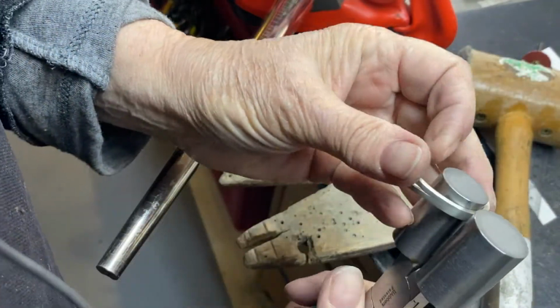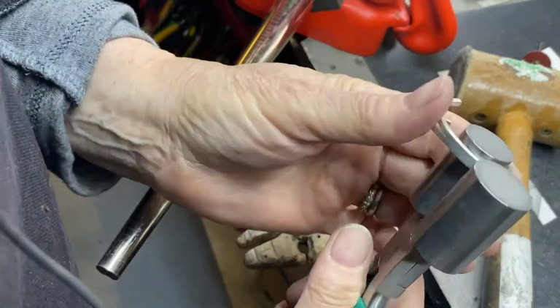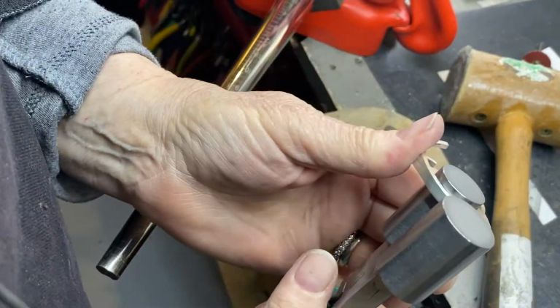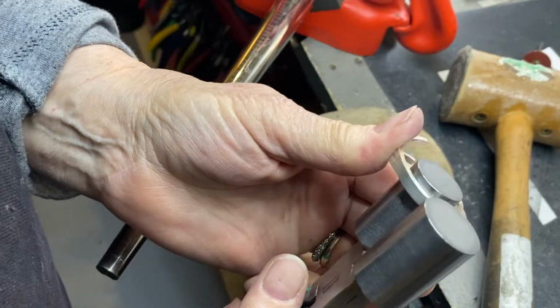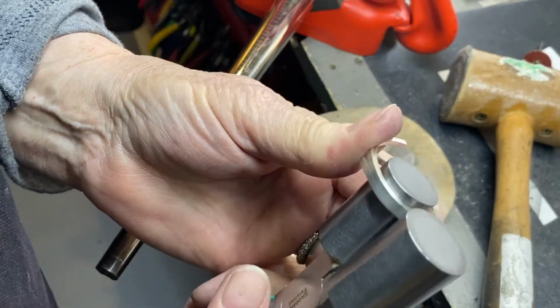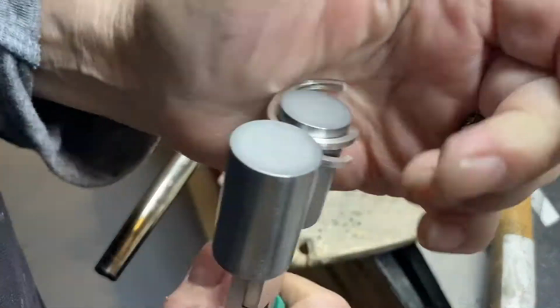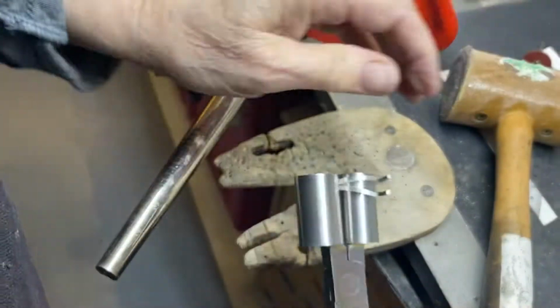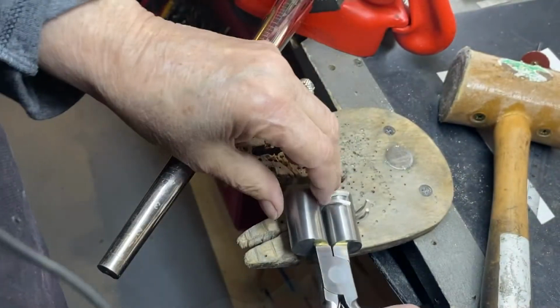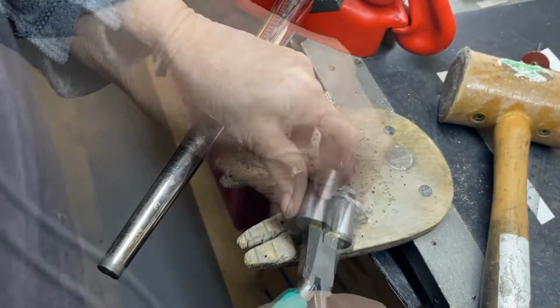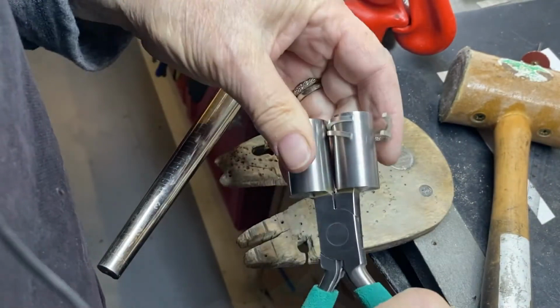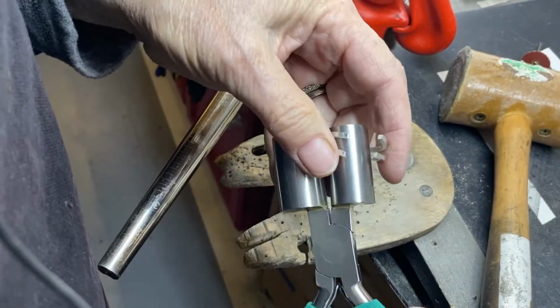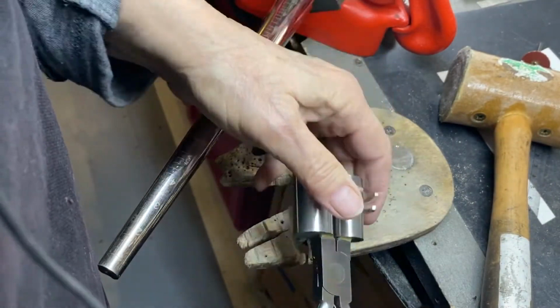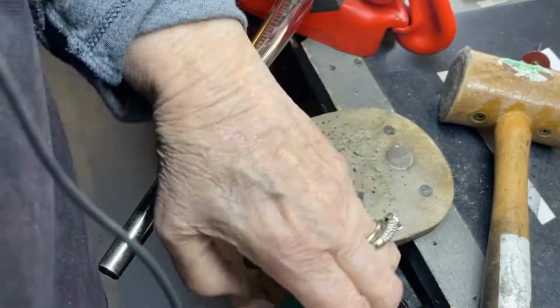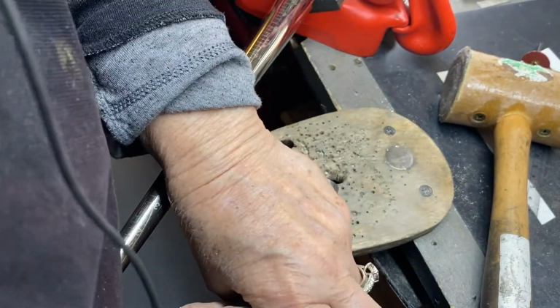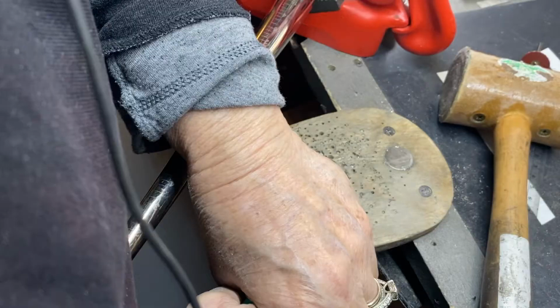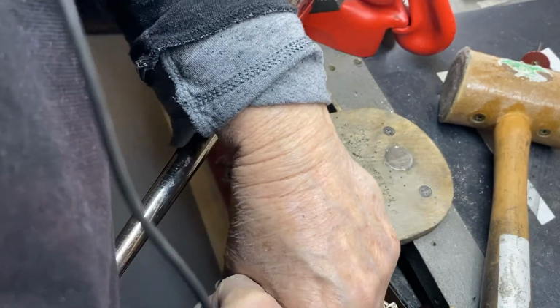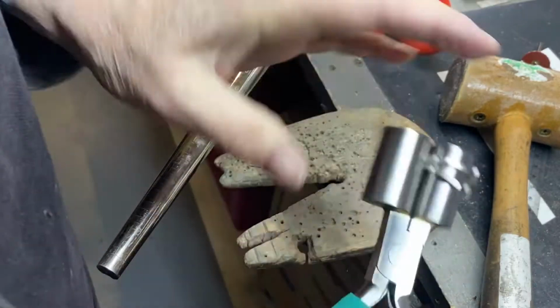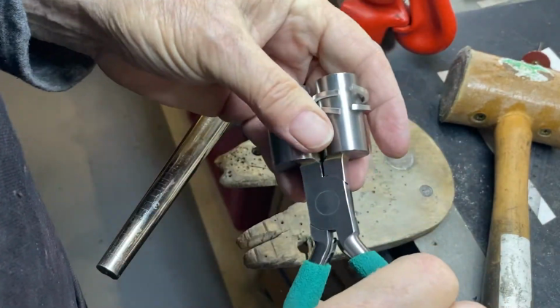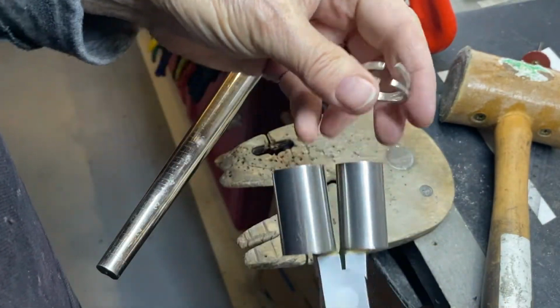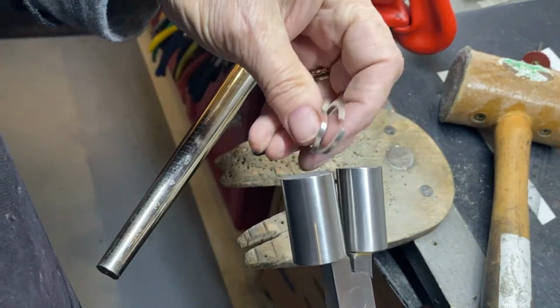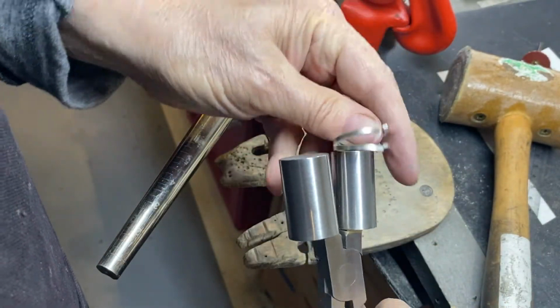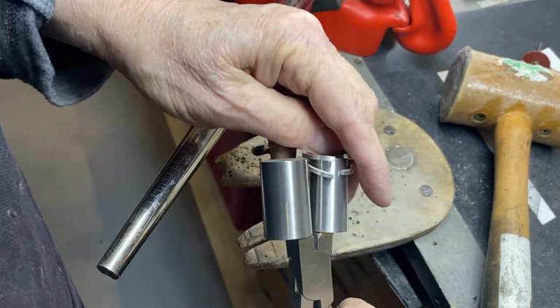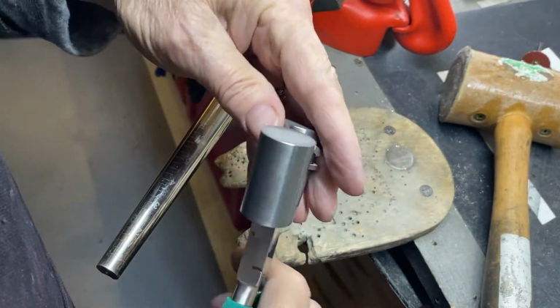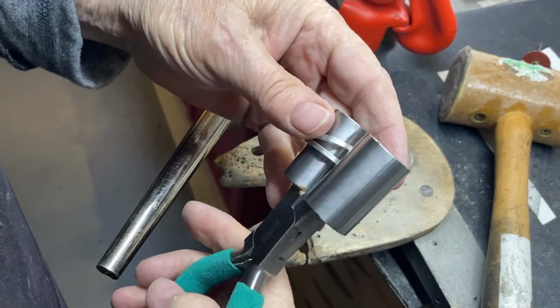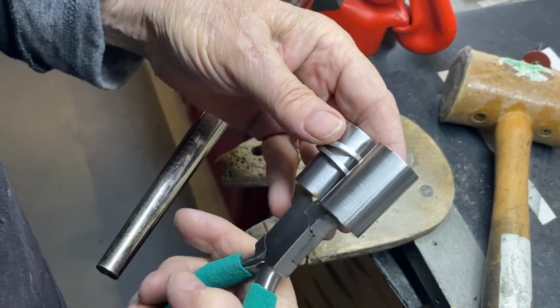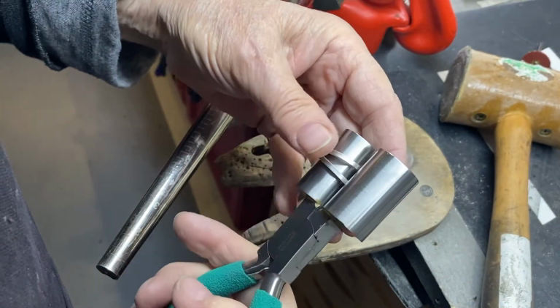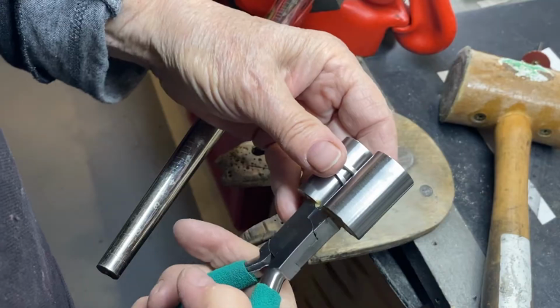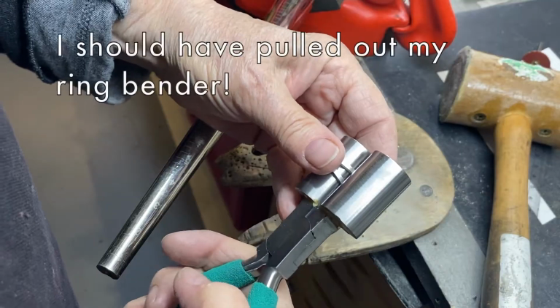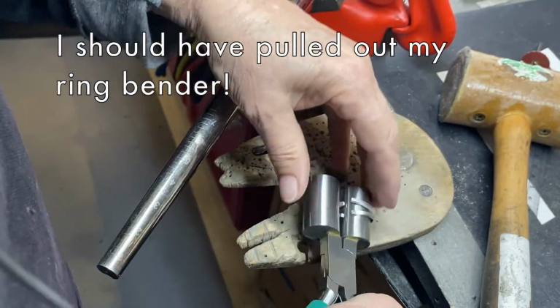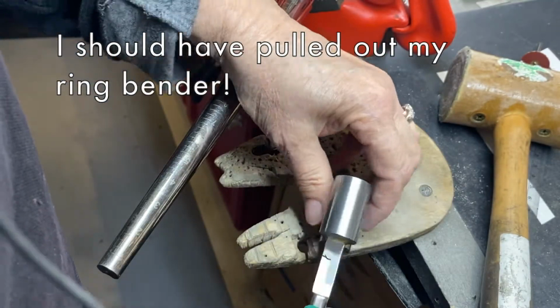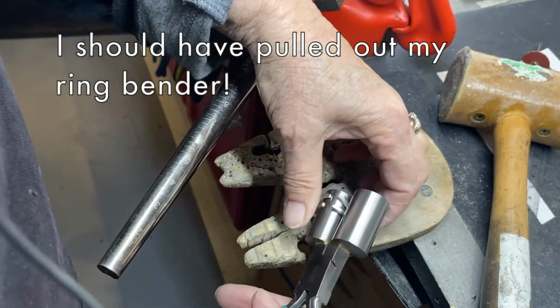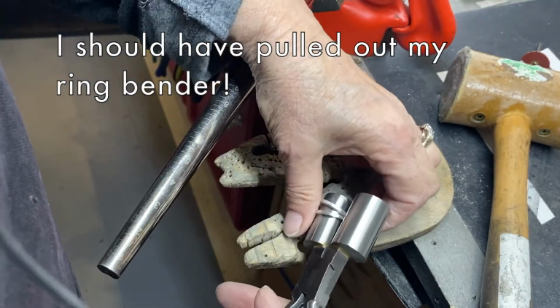These bale forming pliers come in handy, and I can always anneal this to make my life less challenged.